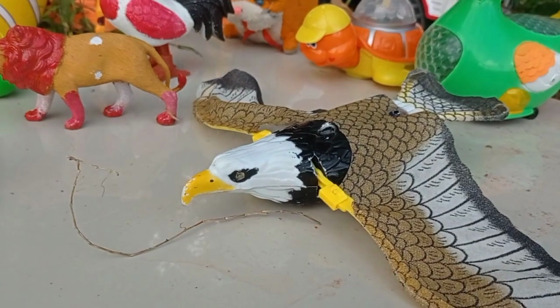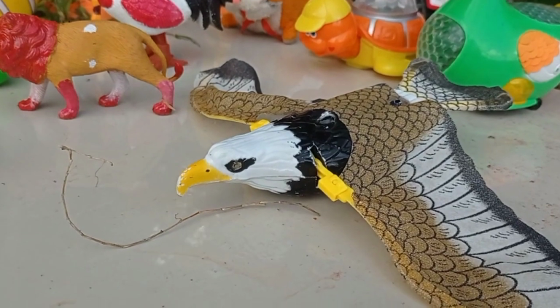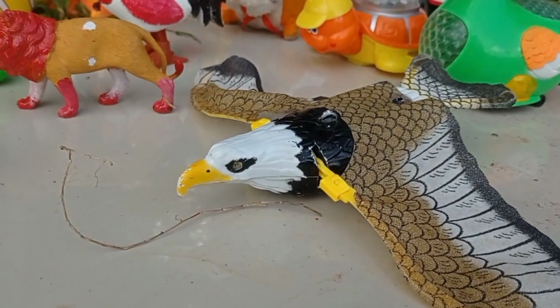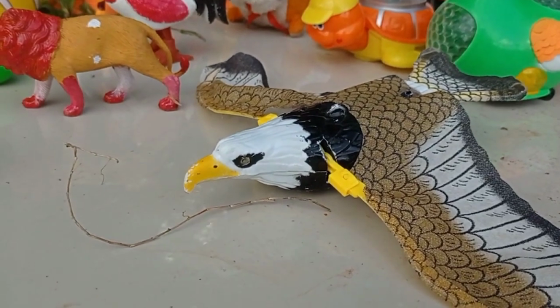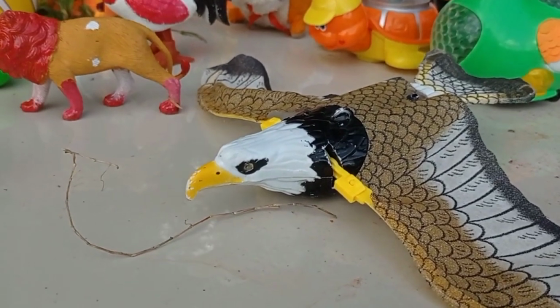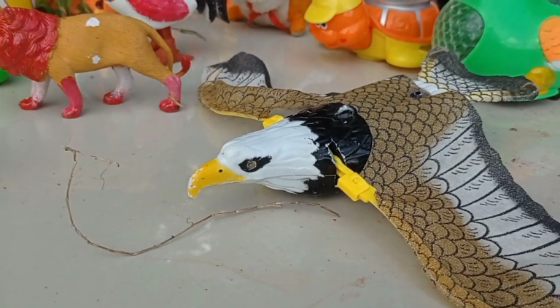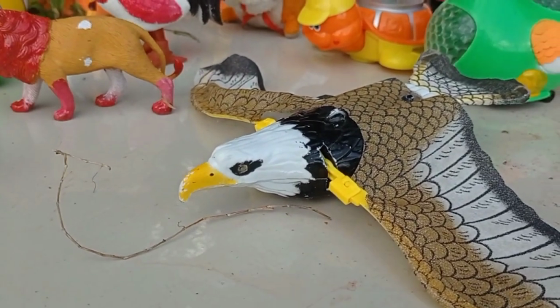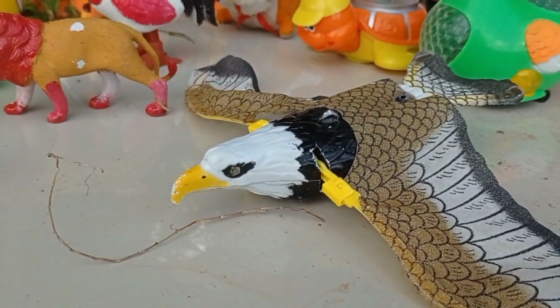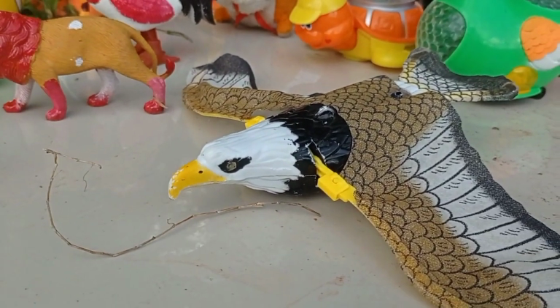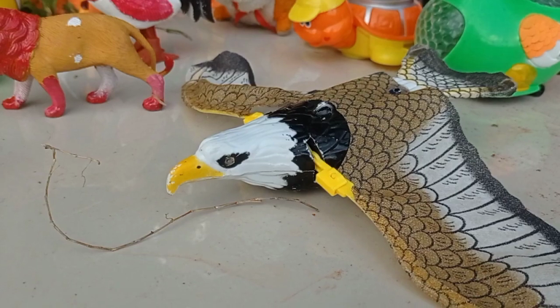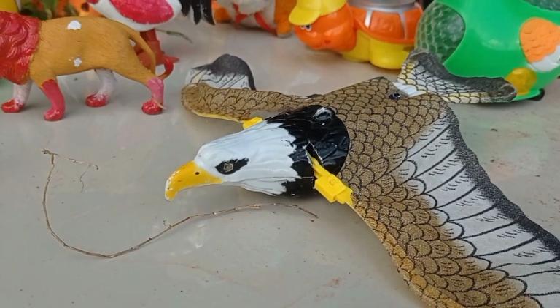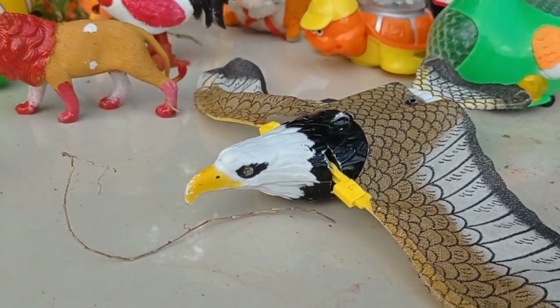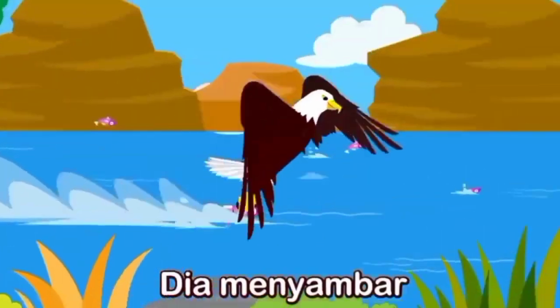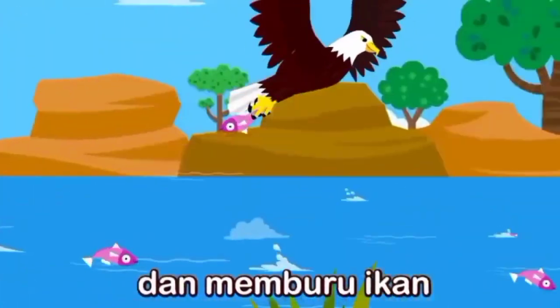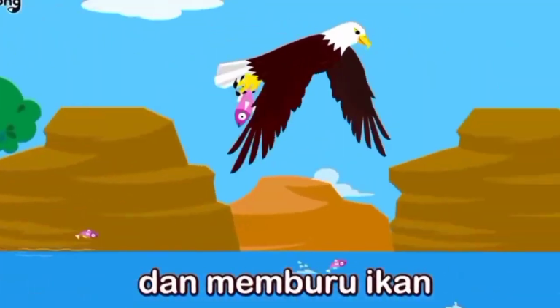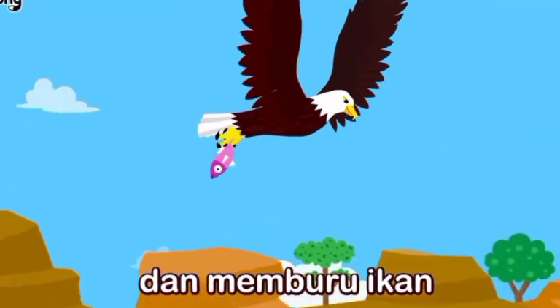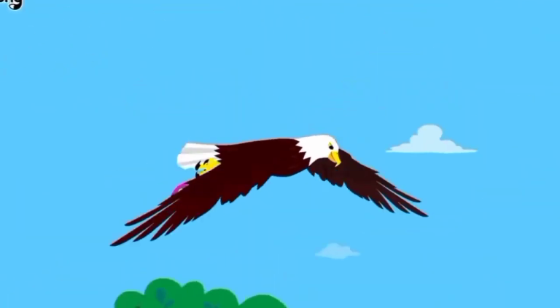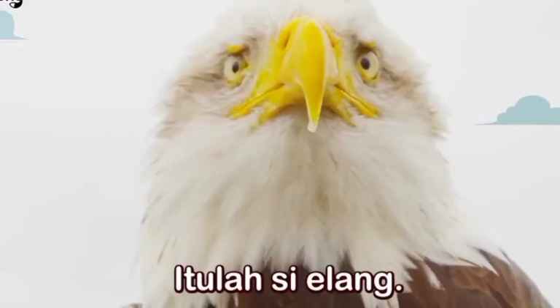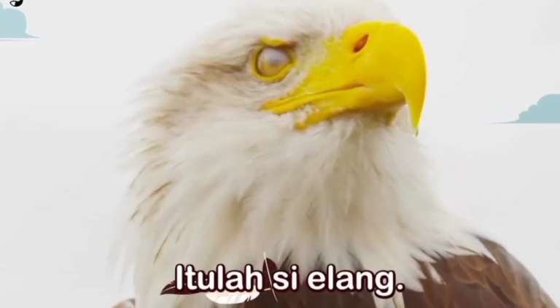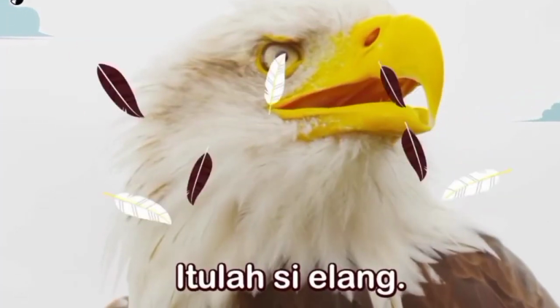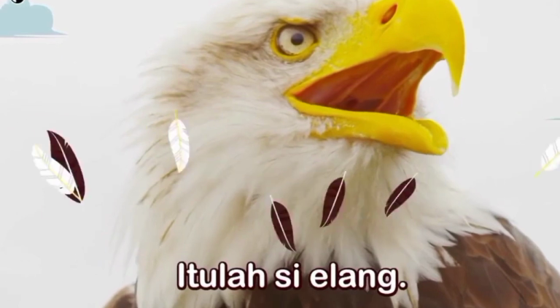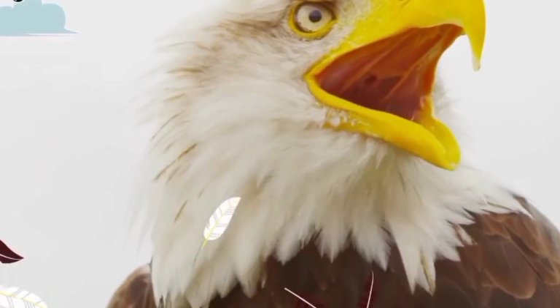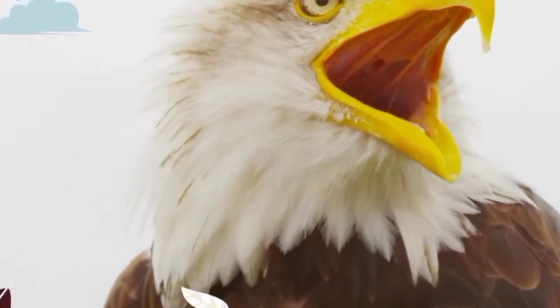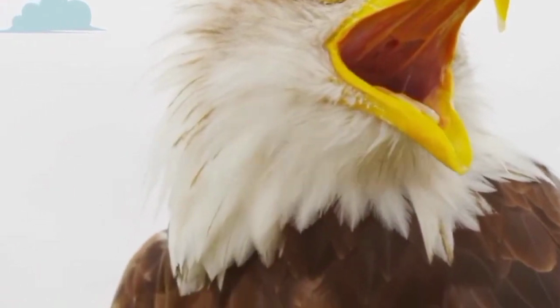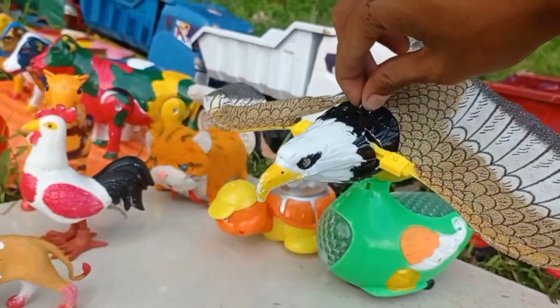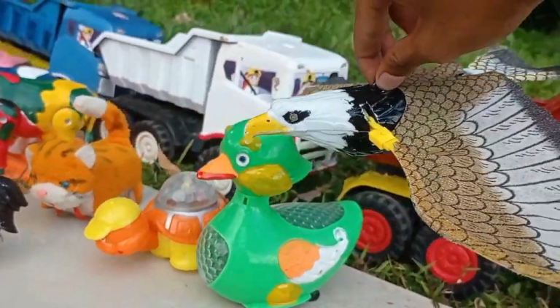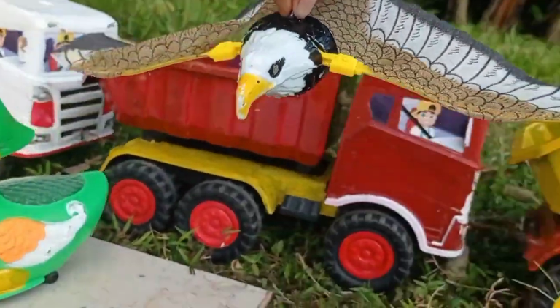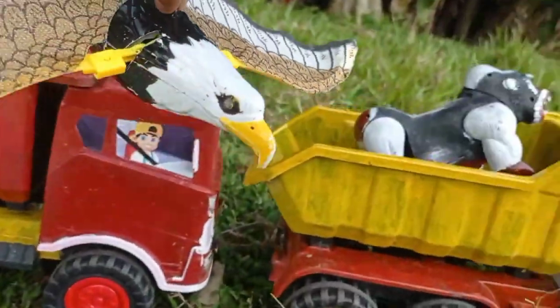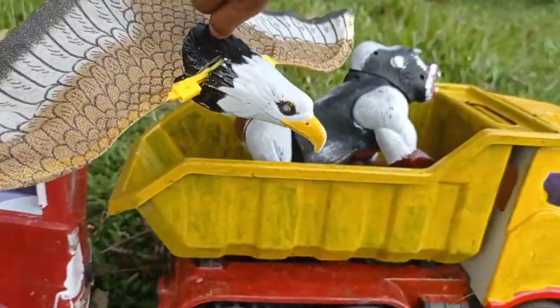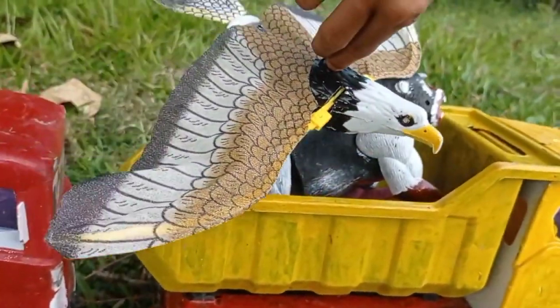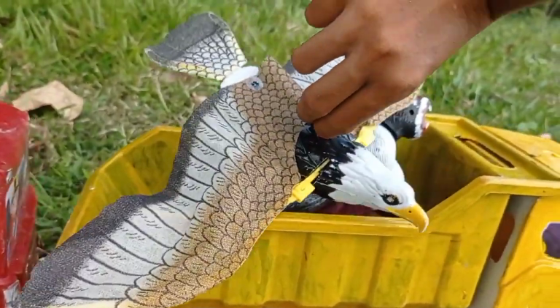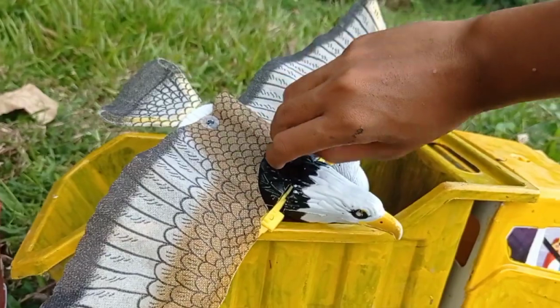Wow, lihat teman! Dan ini ada burung elang, teman. Dan memburu ikan — itulah si elang. Kita langkut ke dalam mobil, truk.